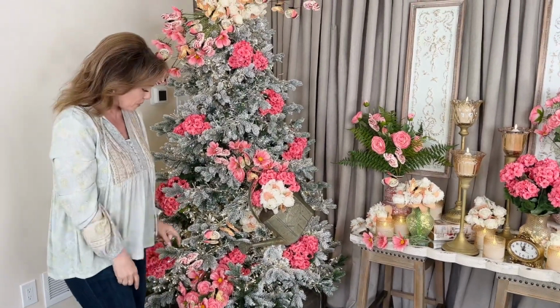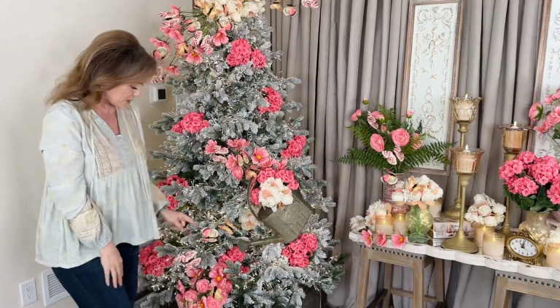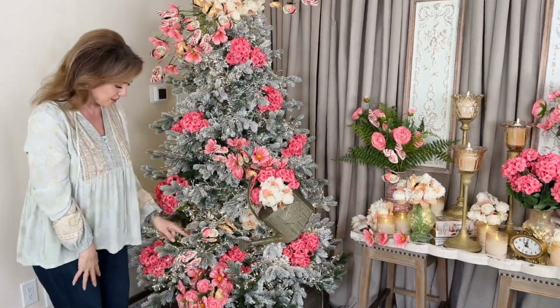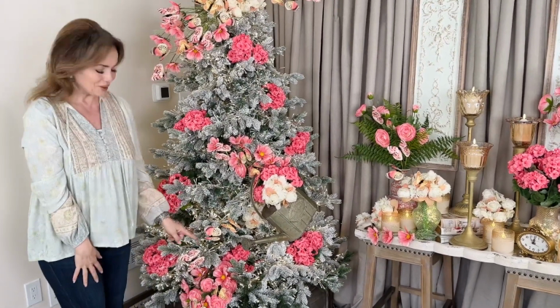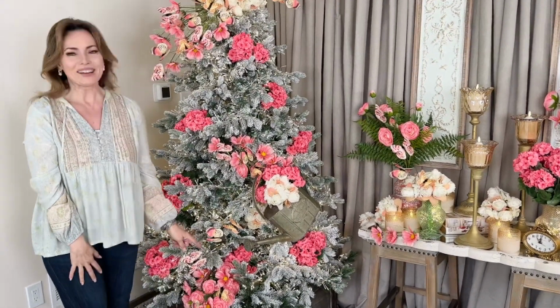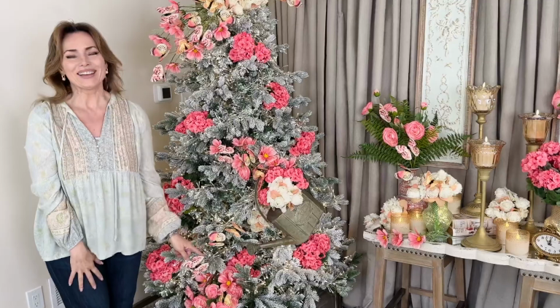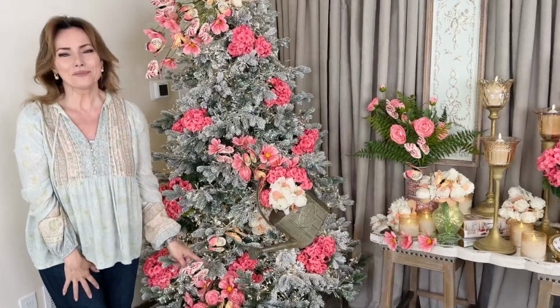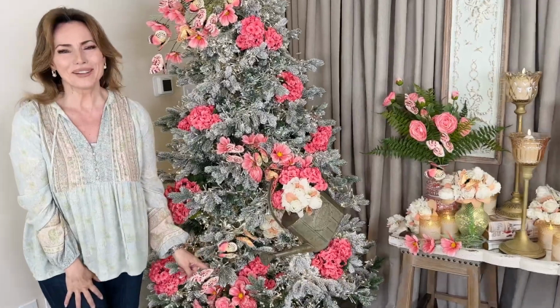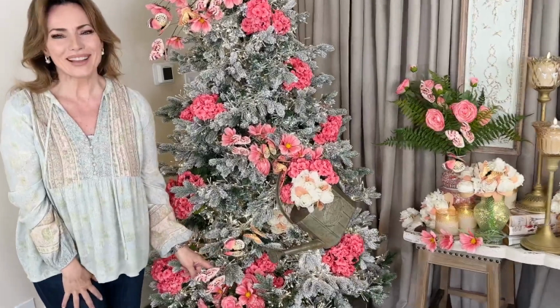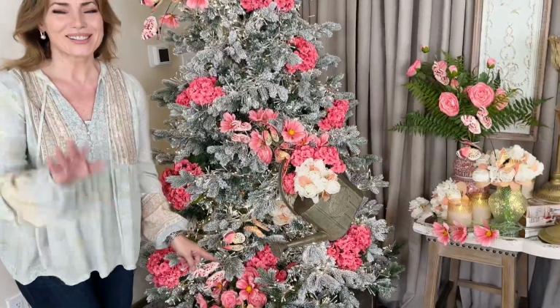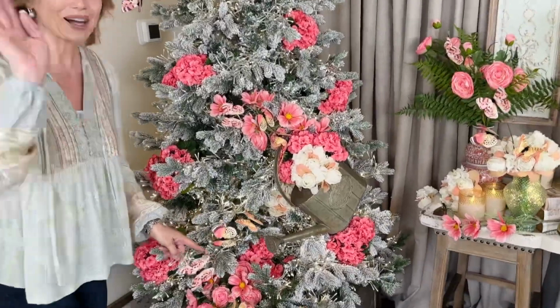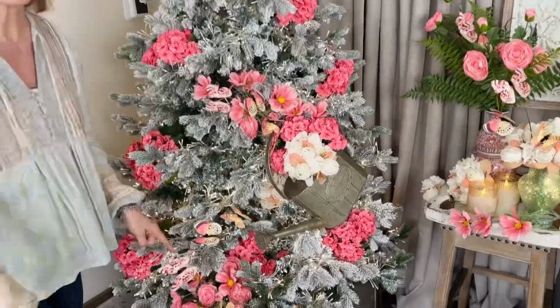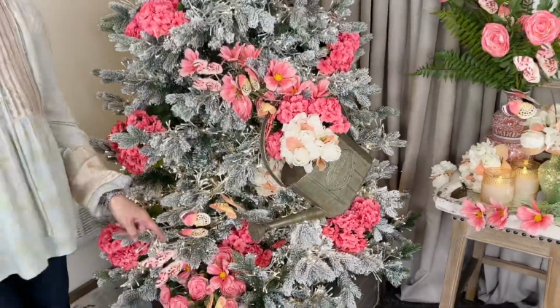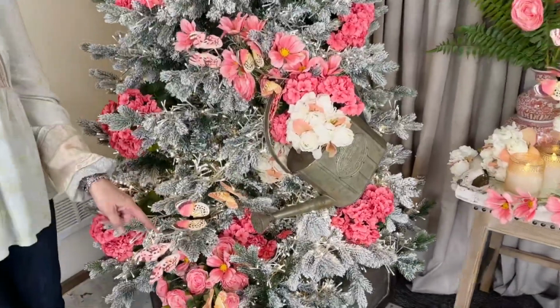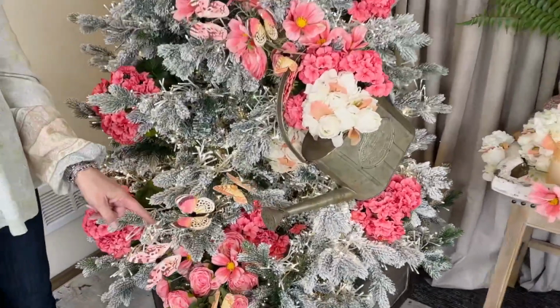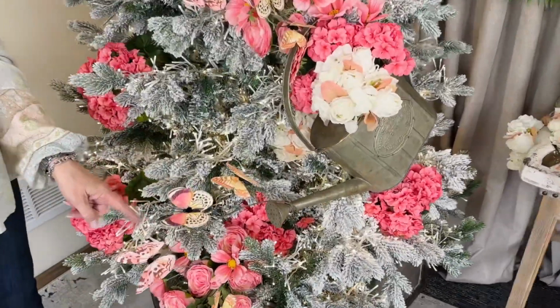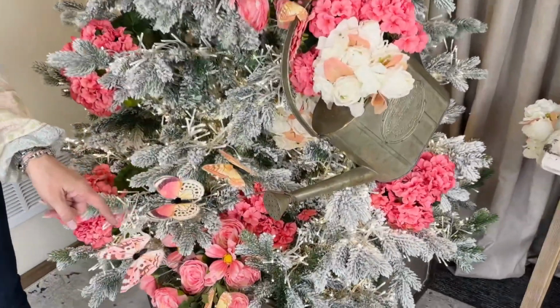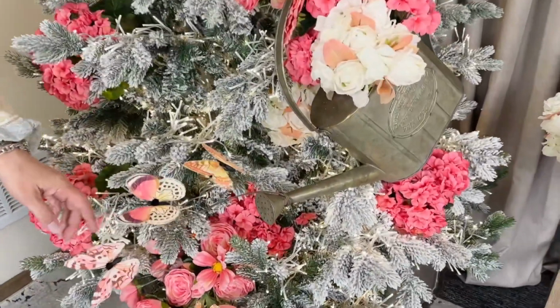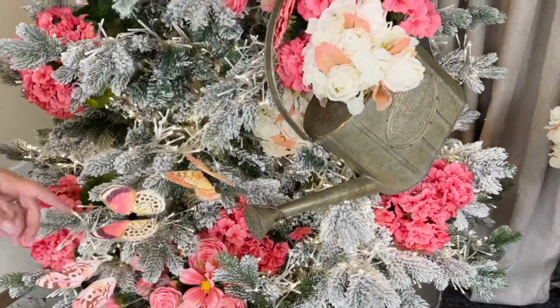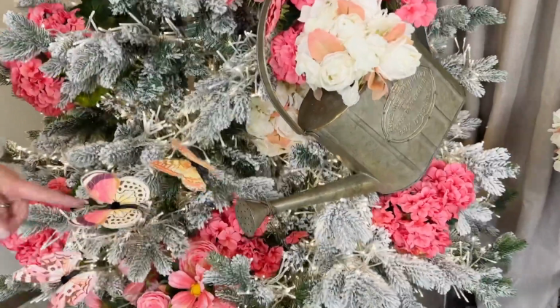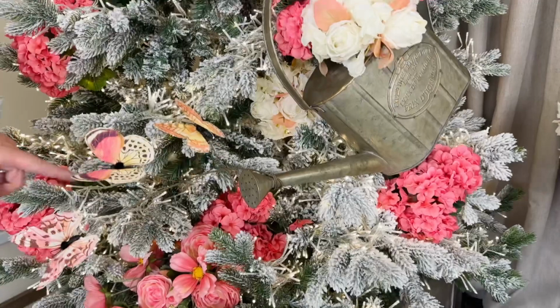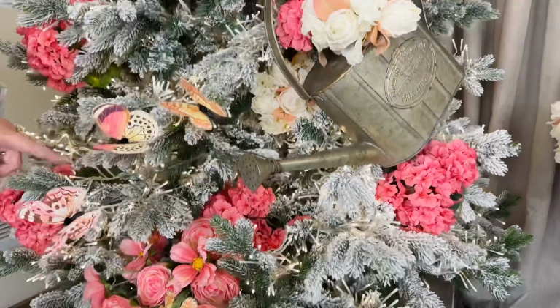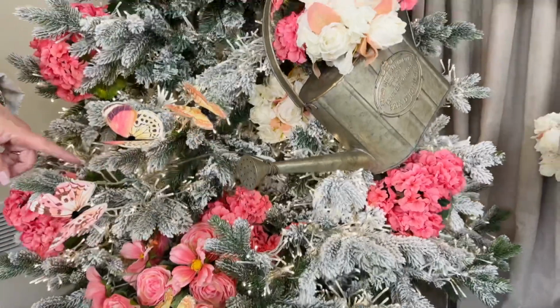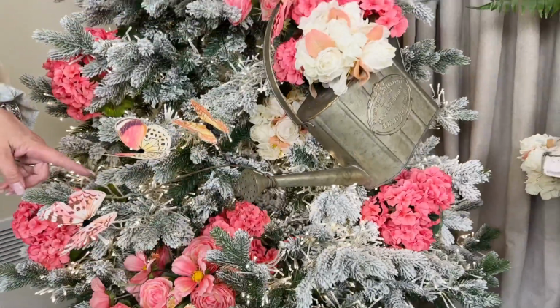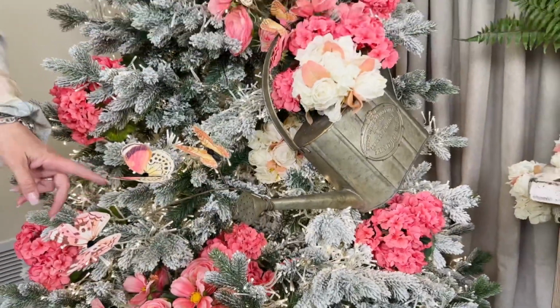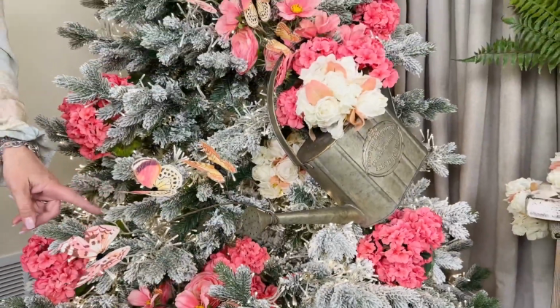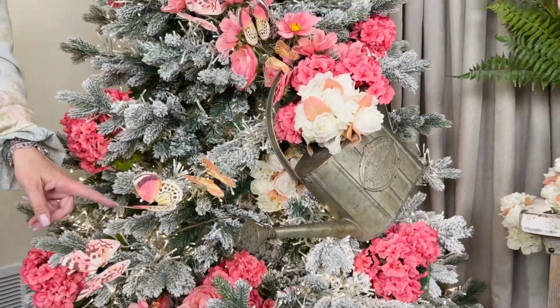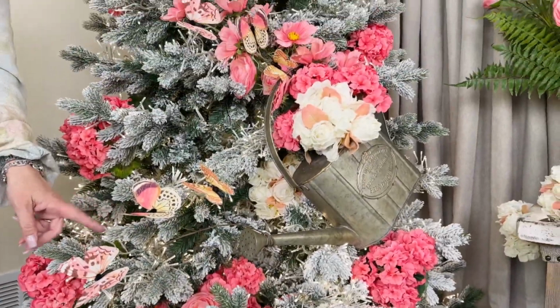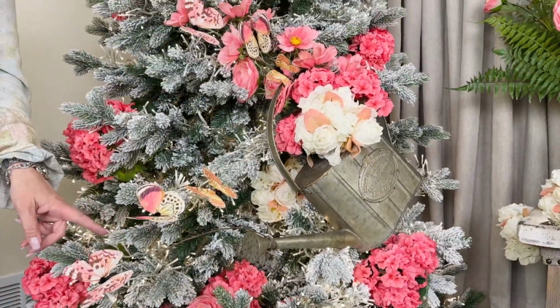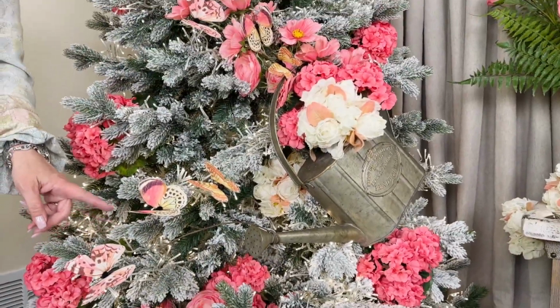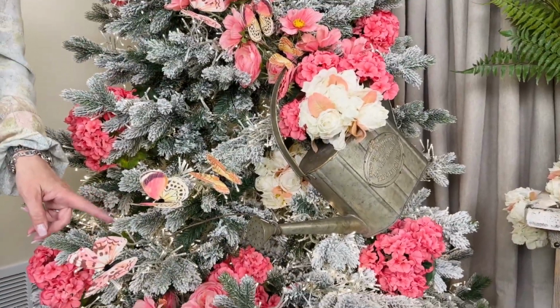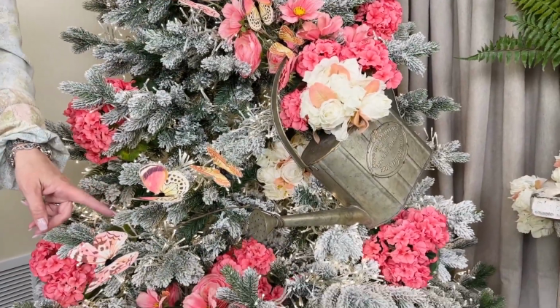Oh, and one more thing — they're coming out of the end of the water again. Oh my gosh. I just can't wait to see where you put these because they are one of the prettiest things I've ever seen.